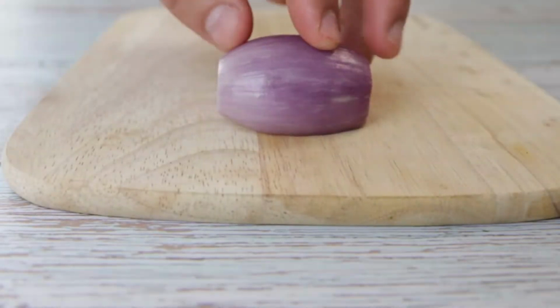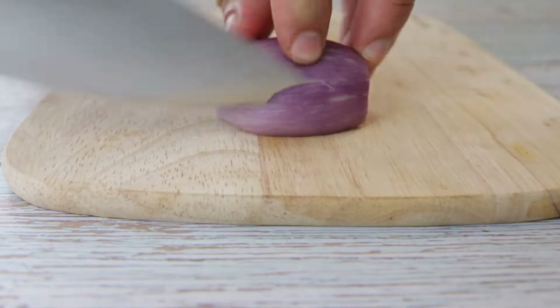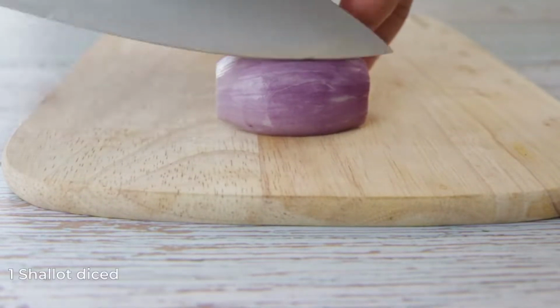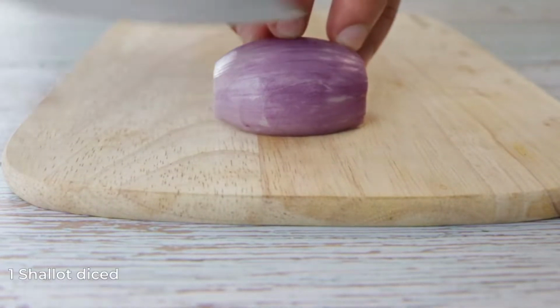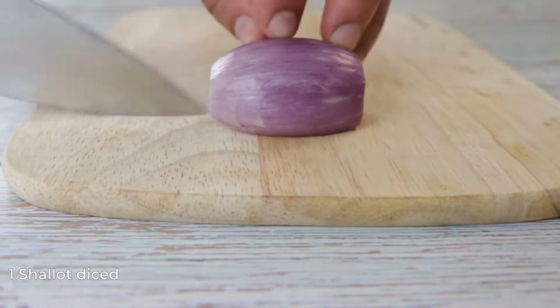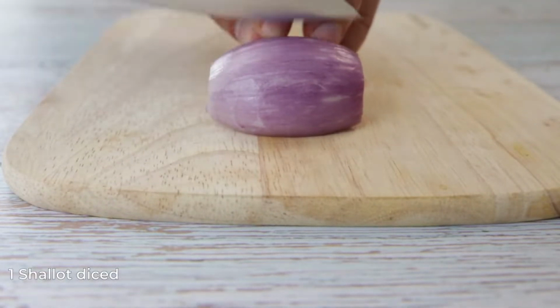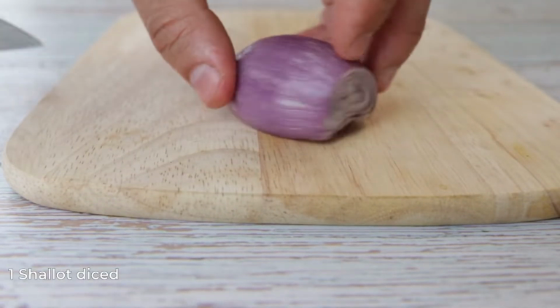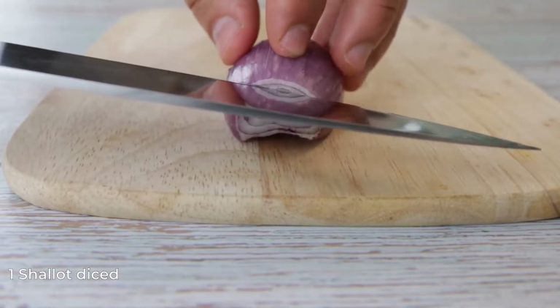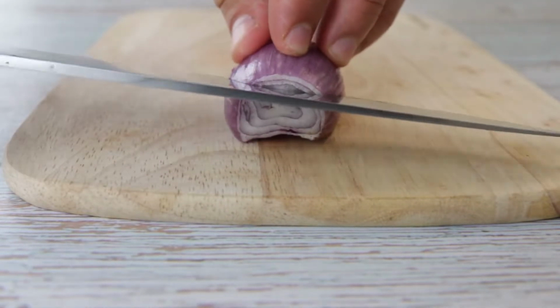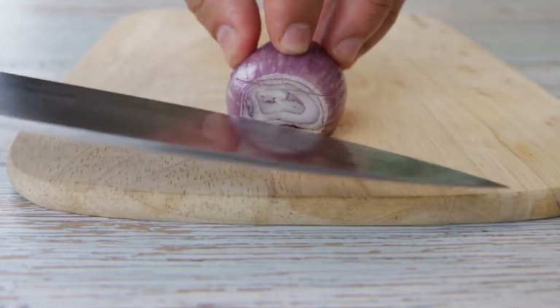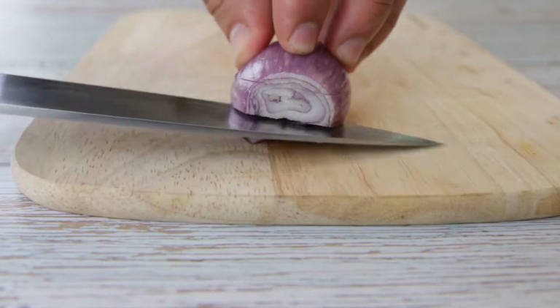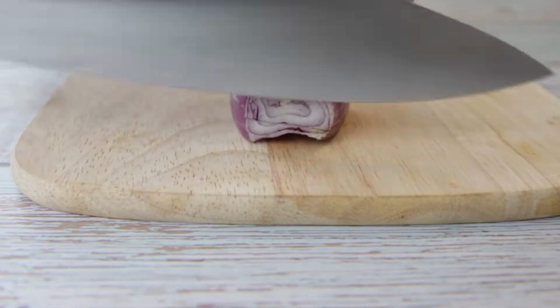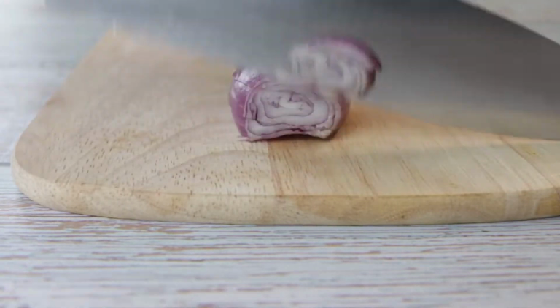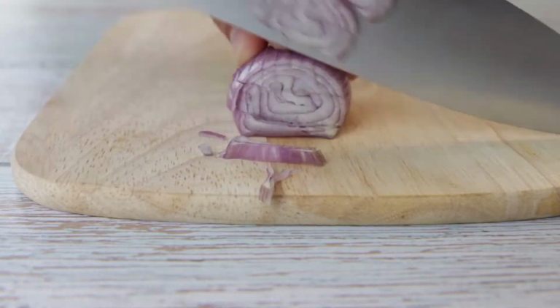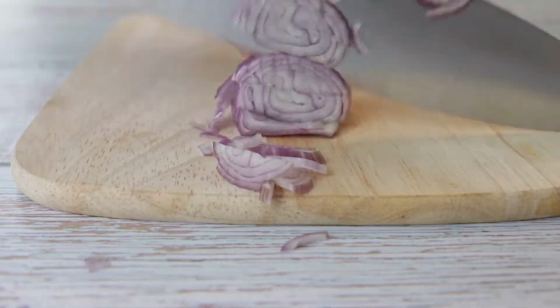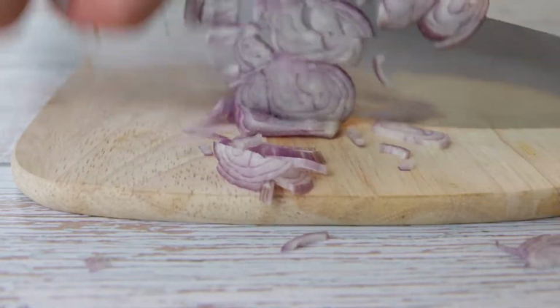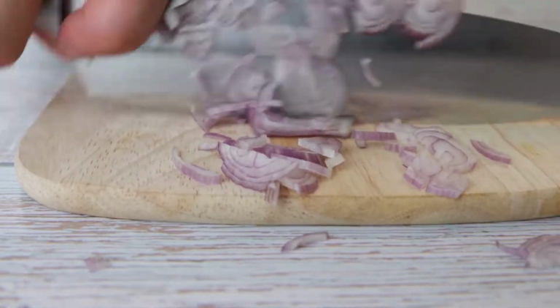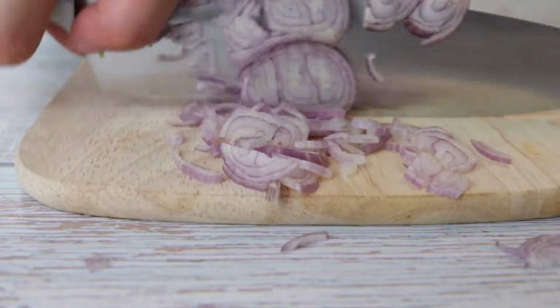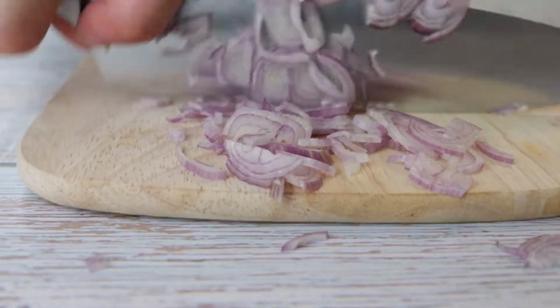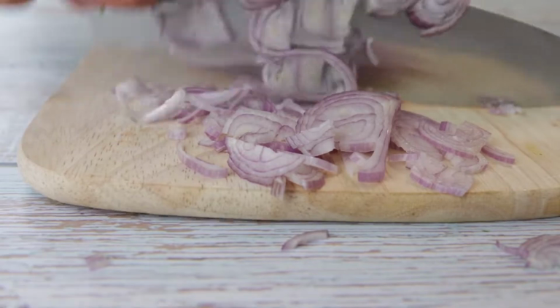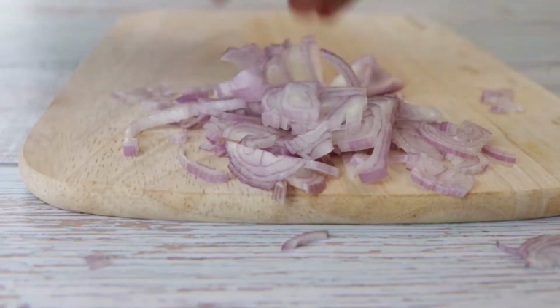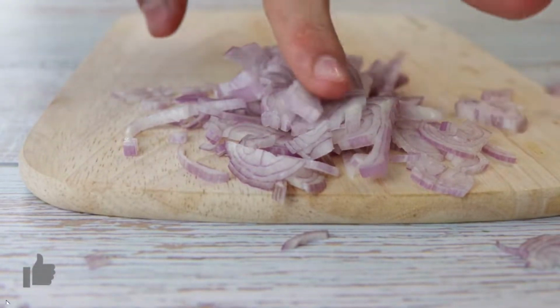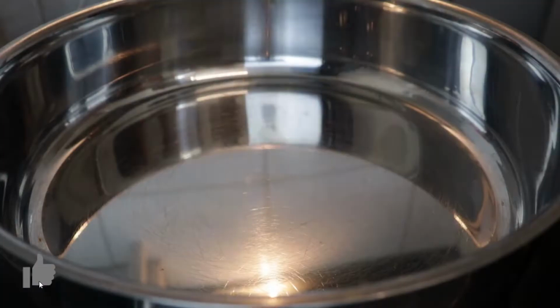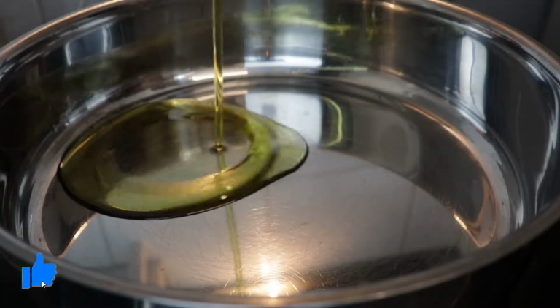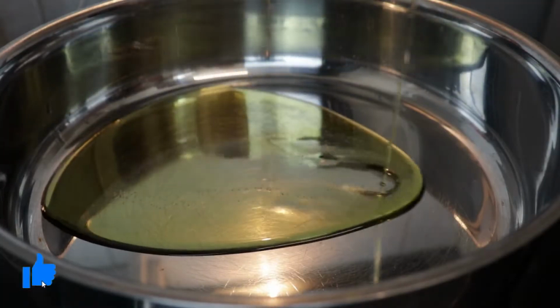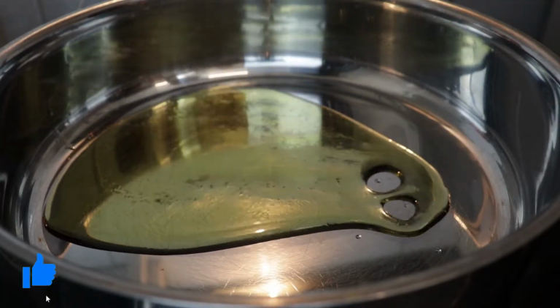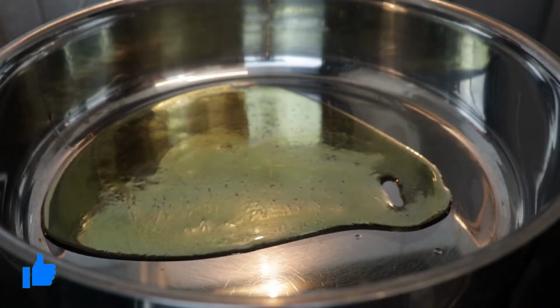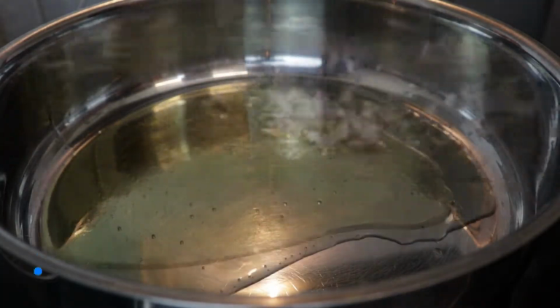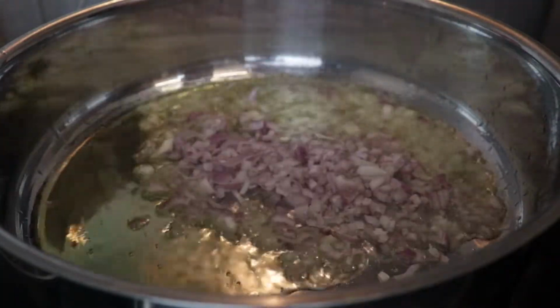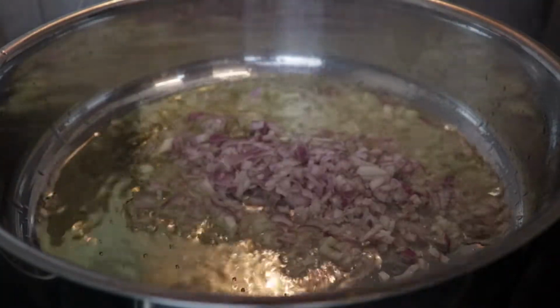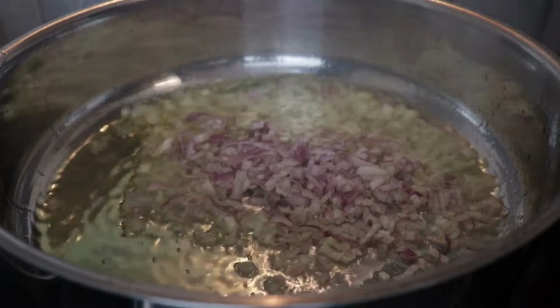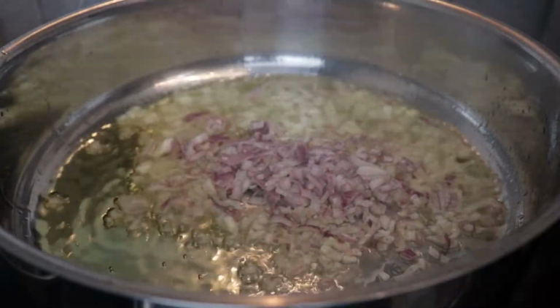We need 40g of diced shallots as well. On a medium heat pan, add 1 tablespoon of olive oil and sauté the shallots slightly.